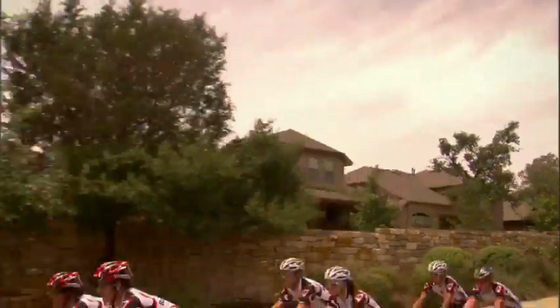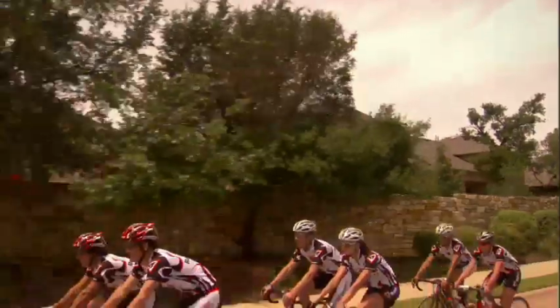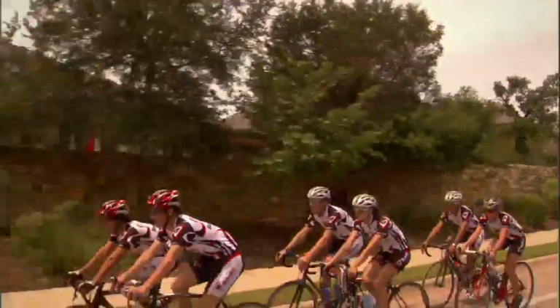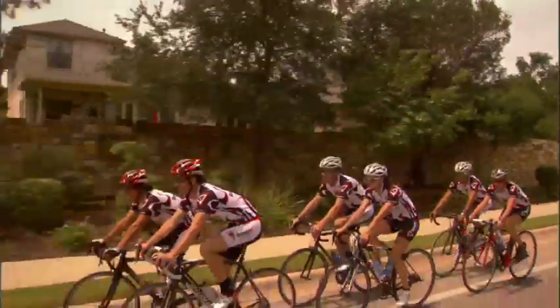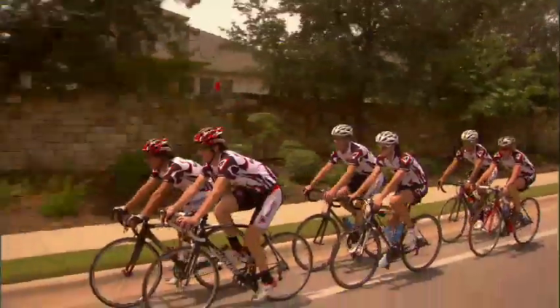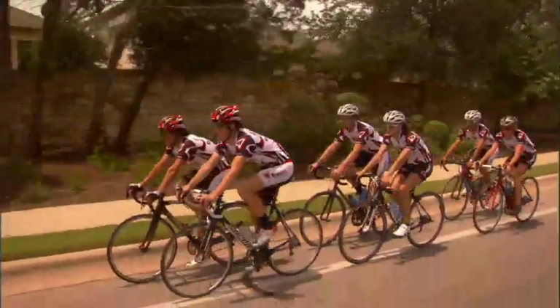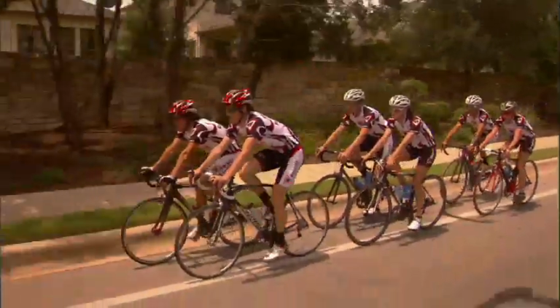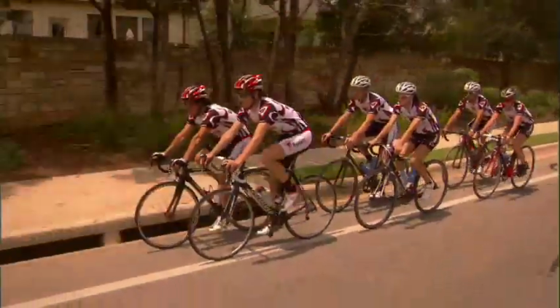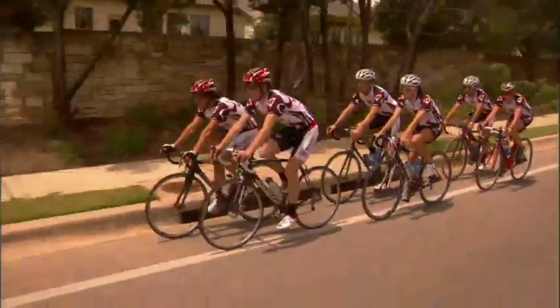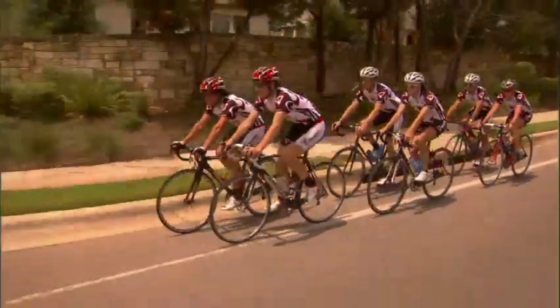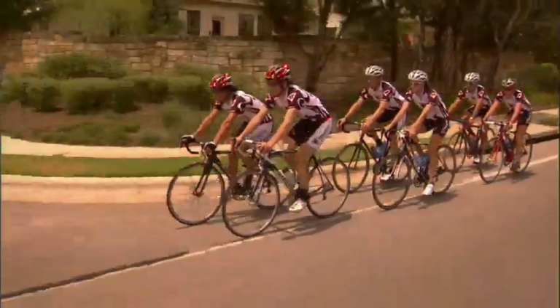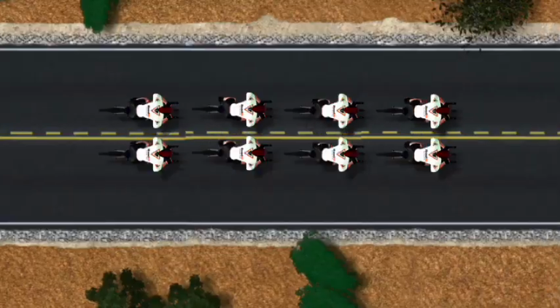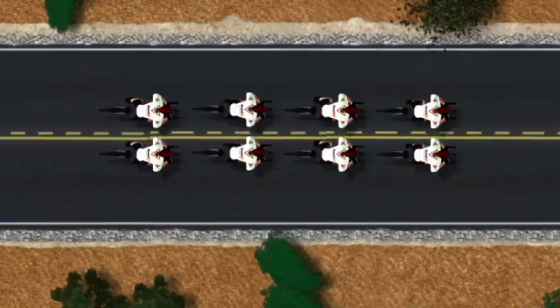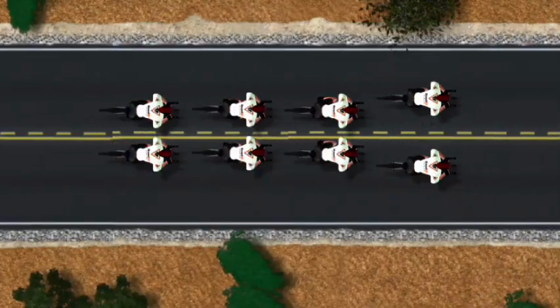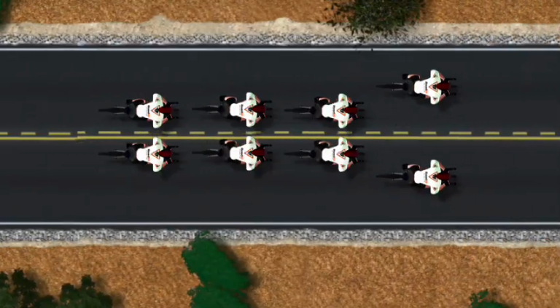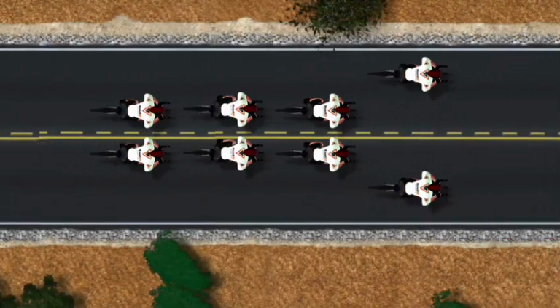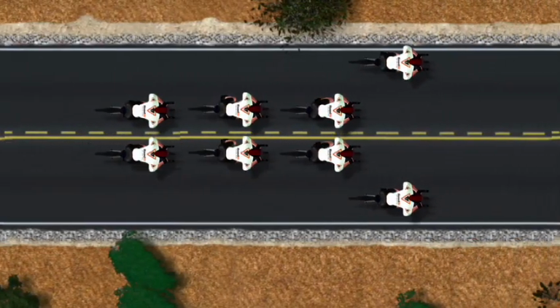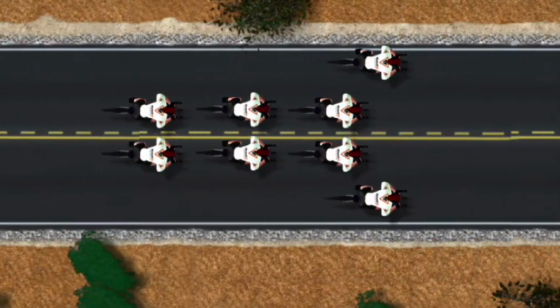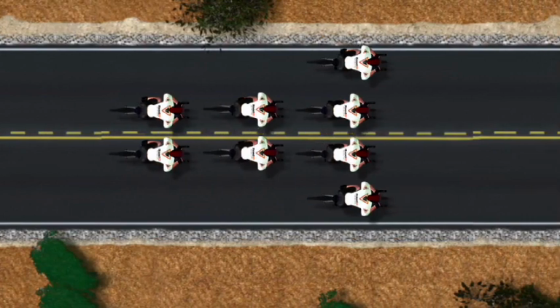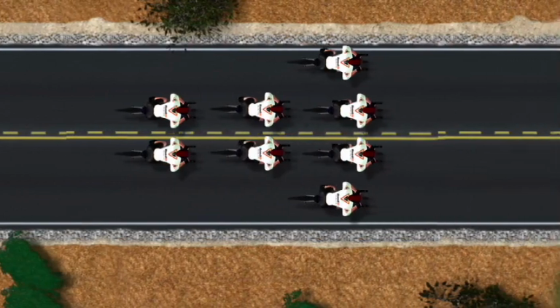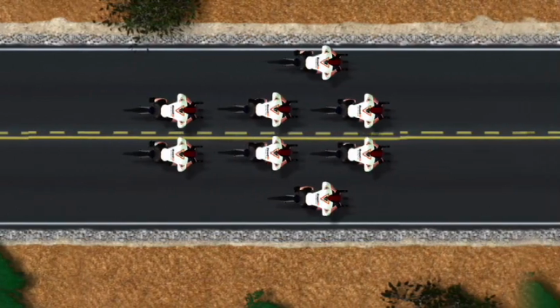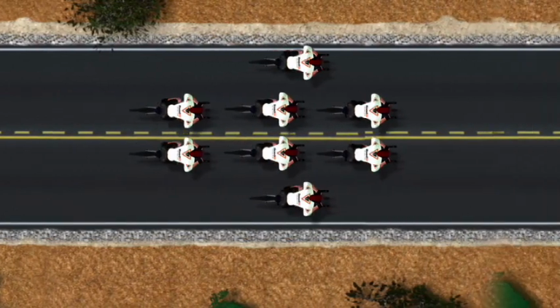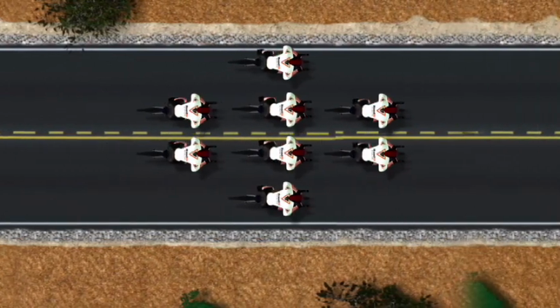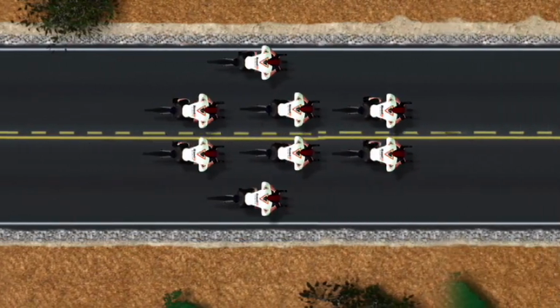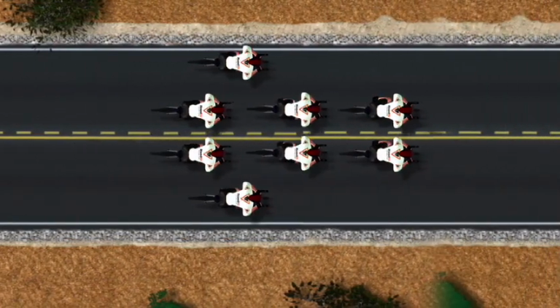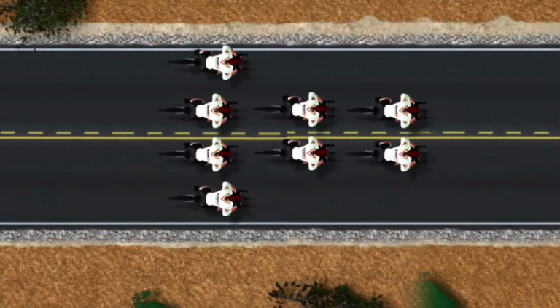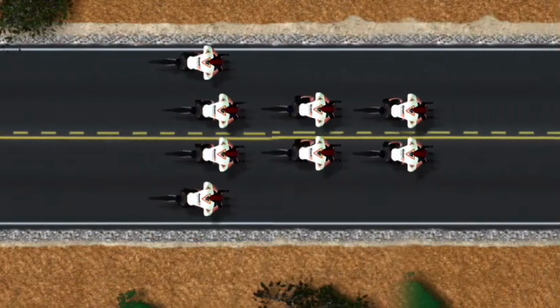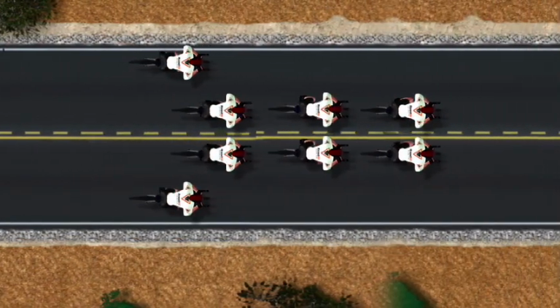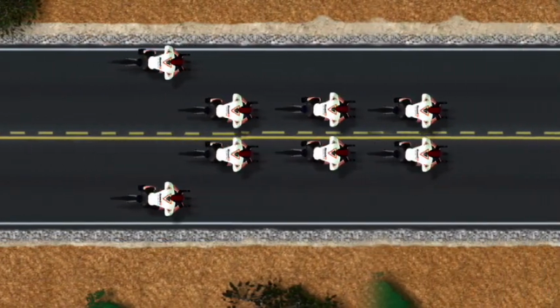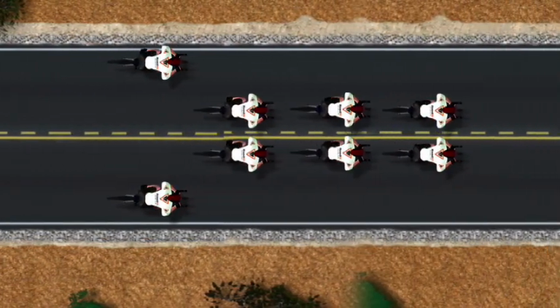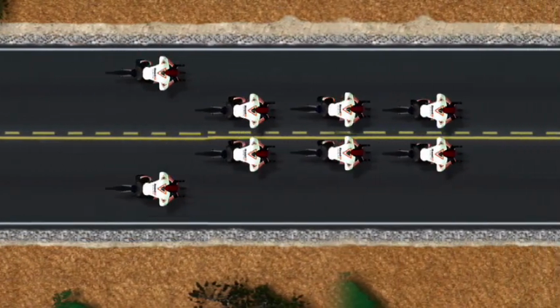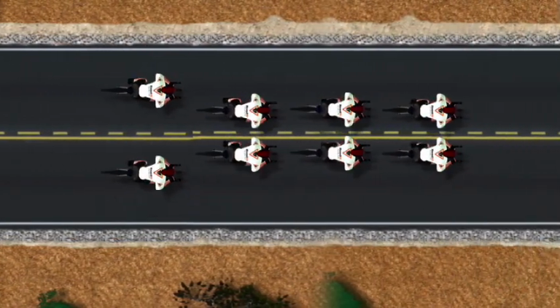Another simple formation is a double pace line. This is where two lines of riders ride and the rotation occurs when the lead riders simultaneously pull off.